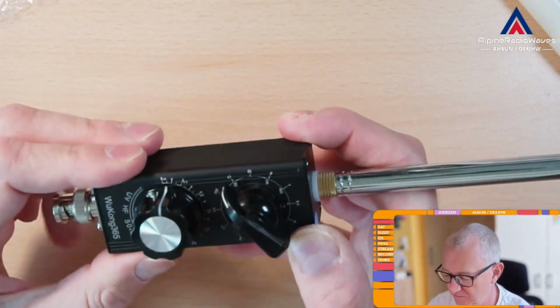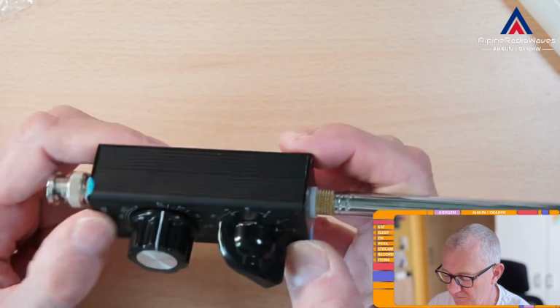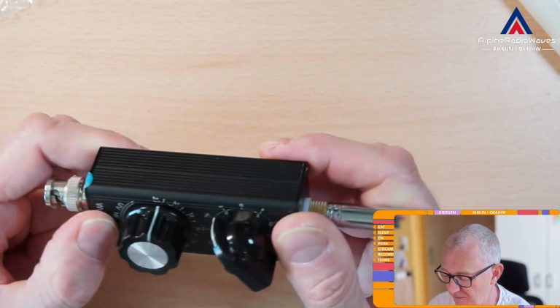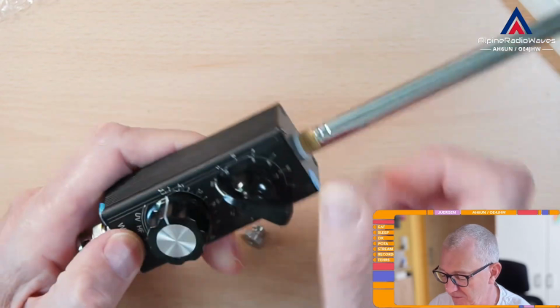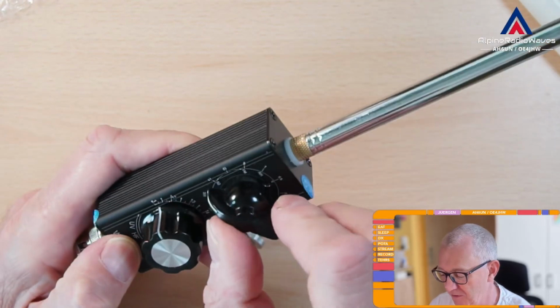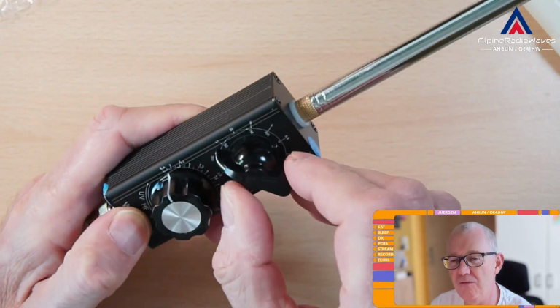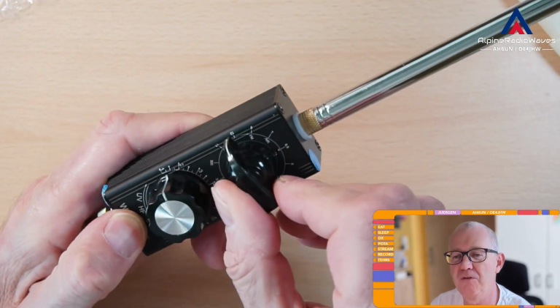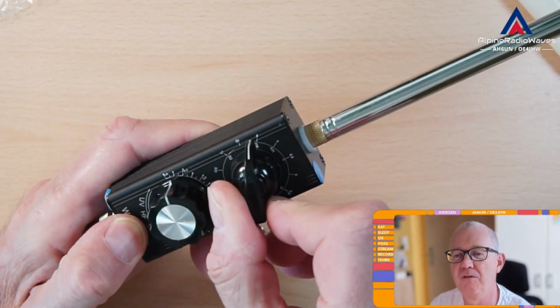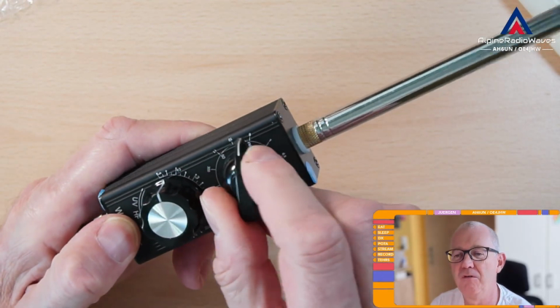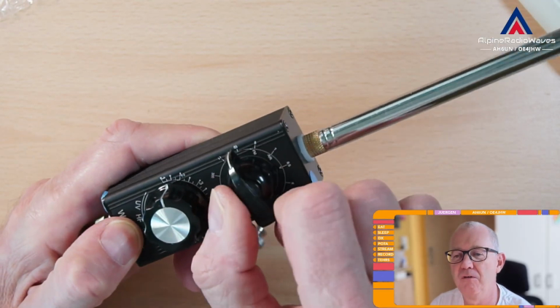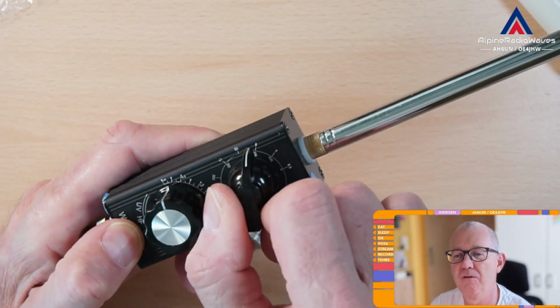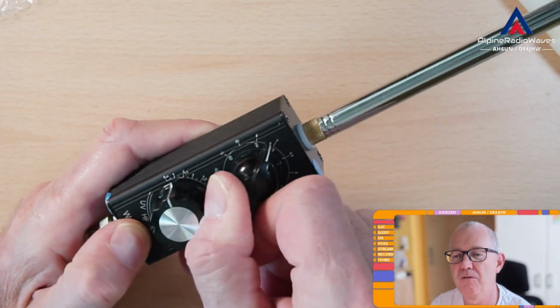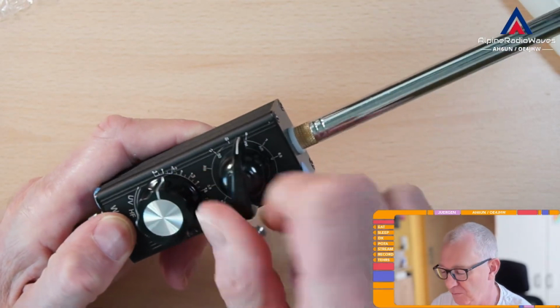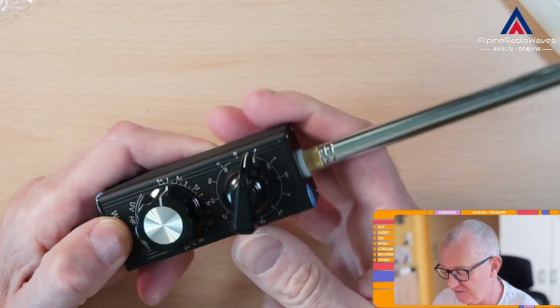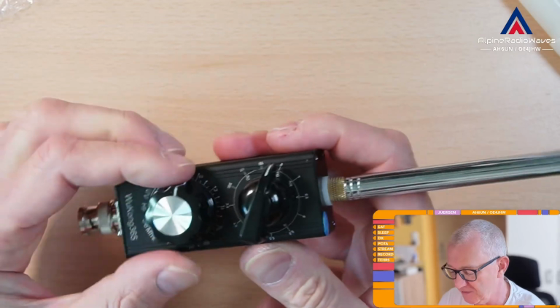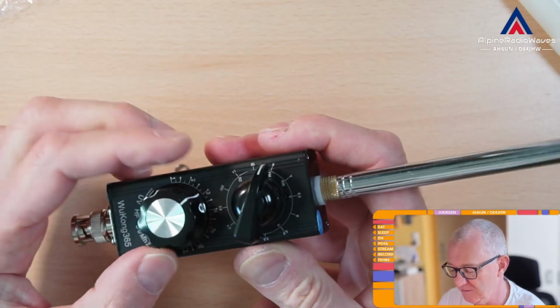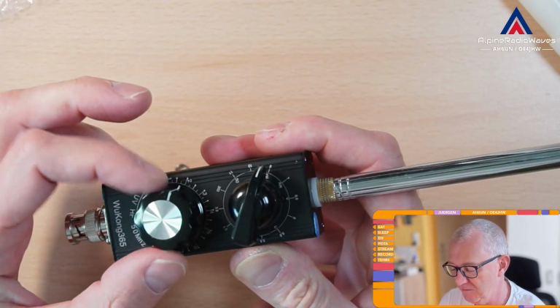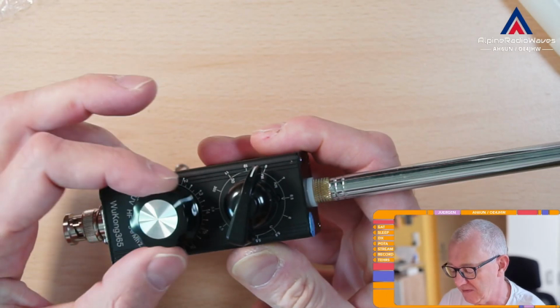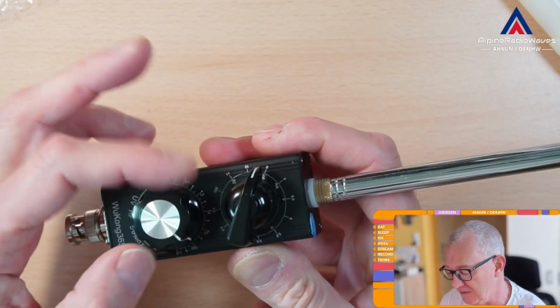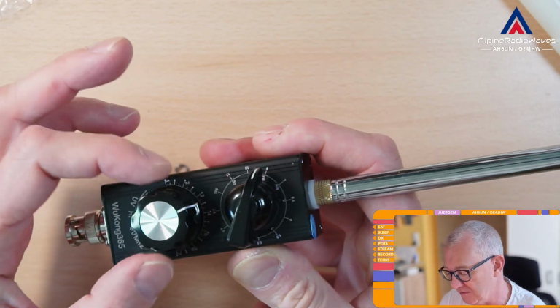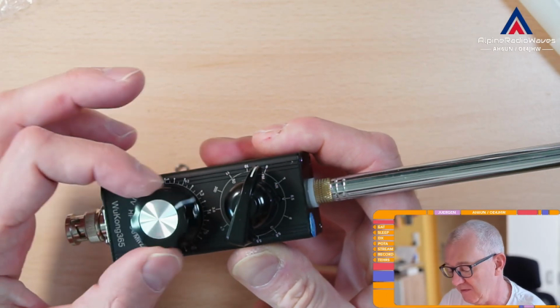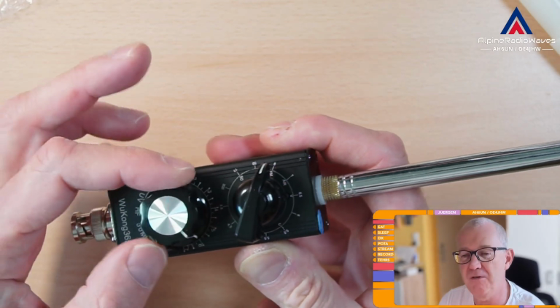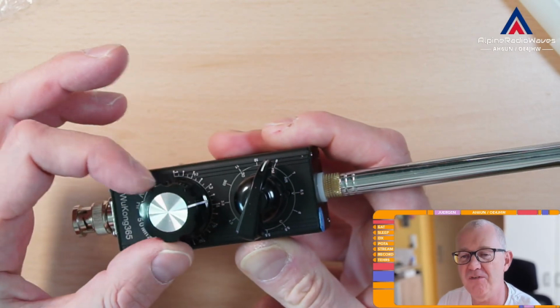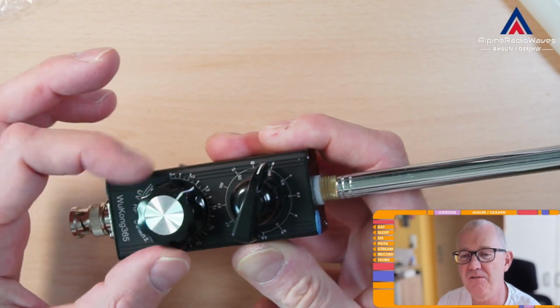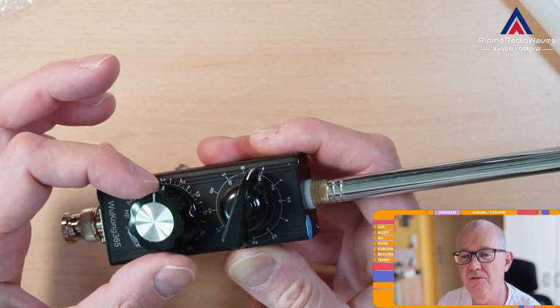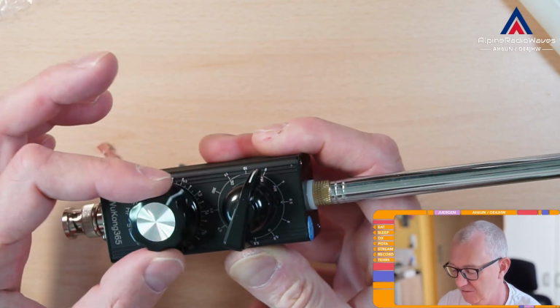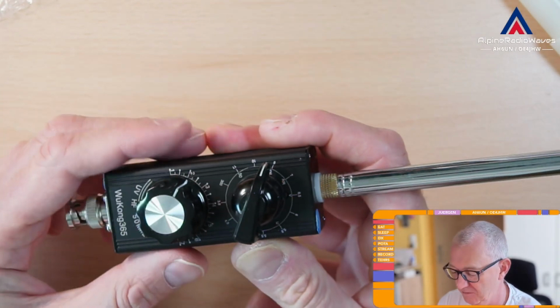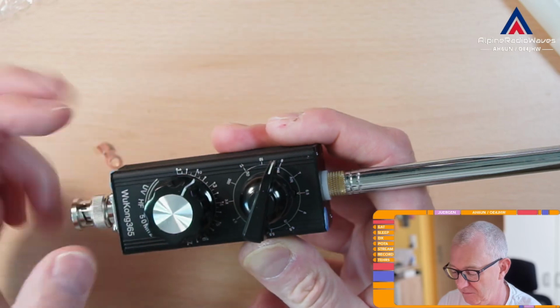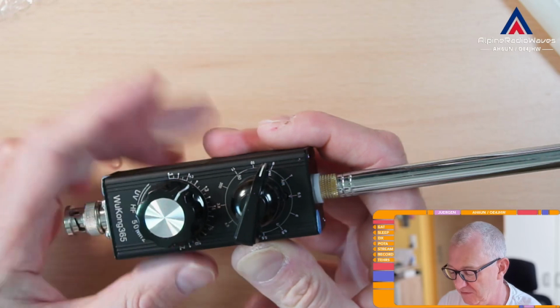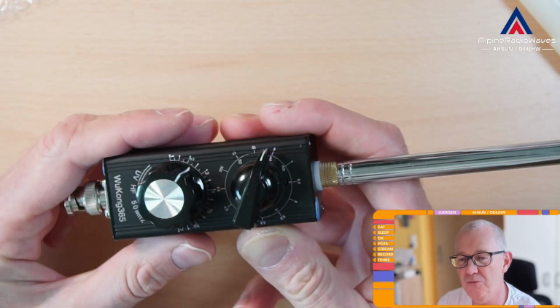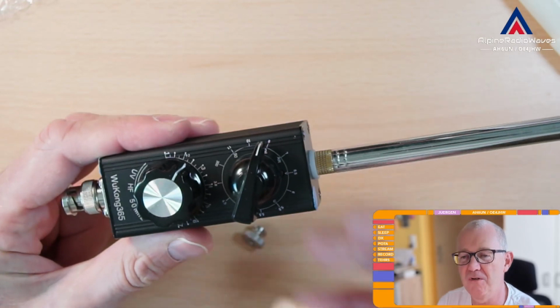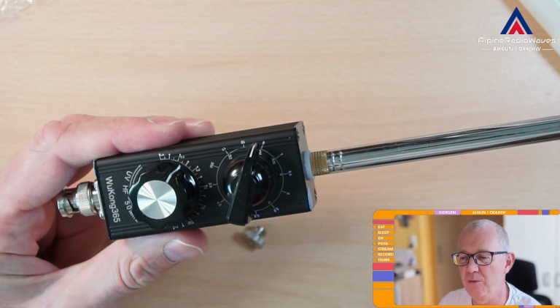It feels very good. The switches and the dial here are very precise. So this is good quality — it's well built.